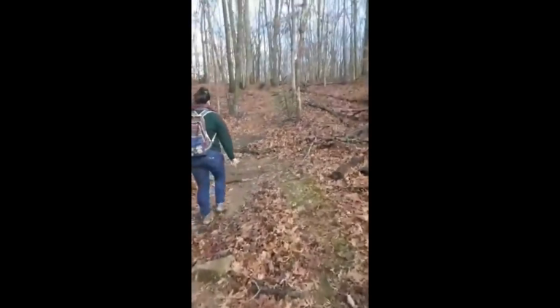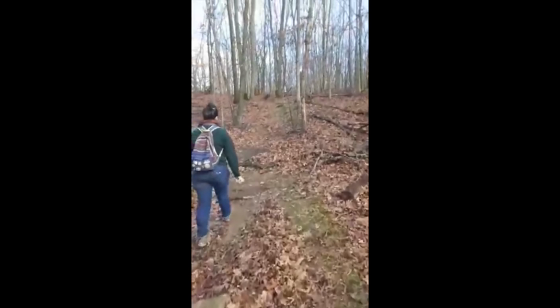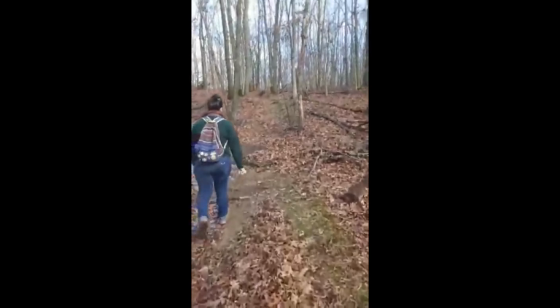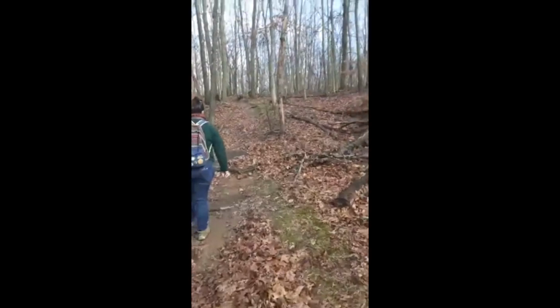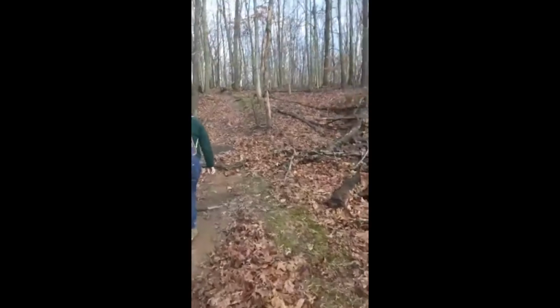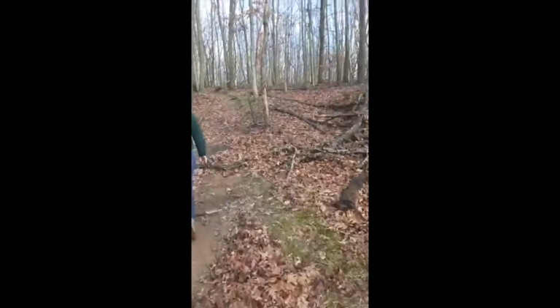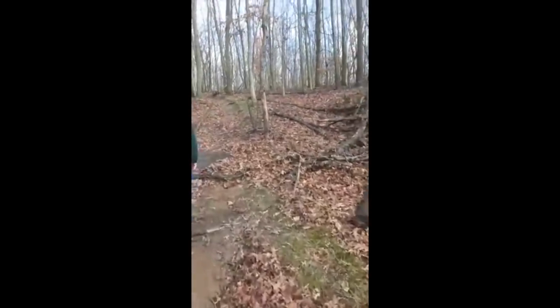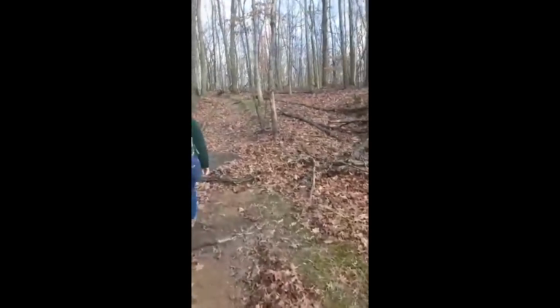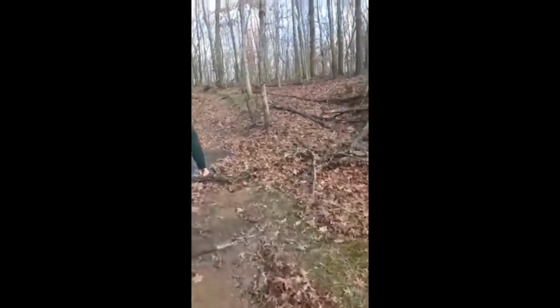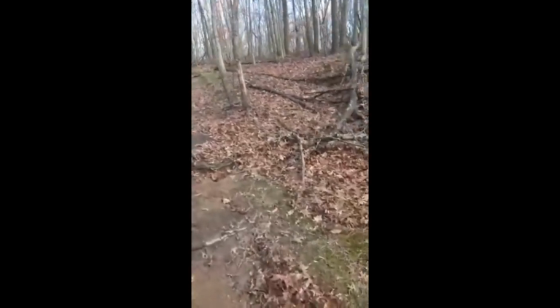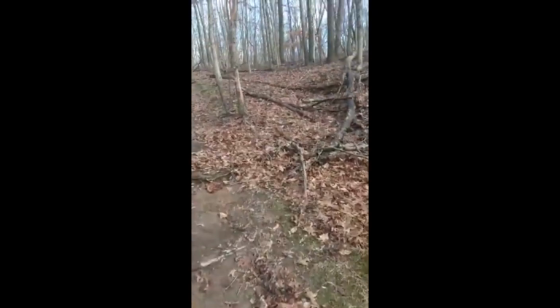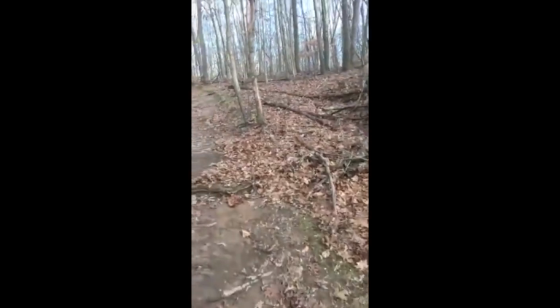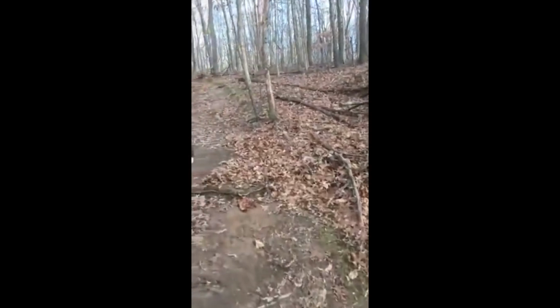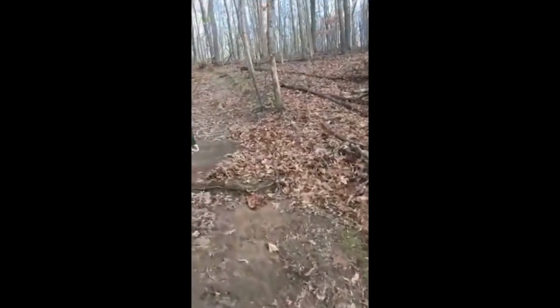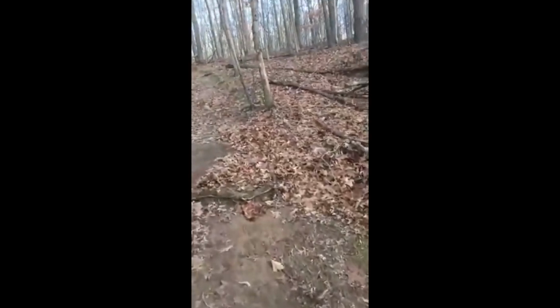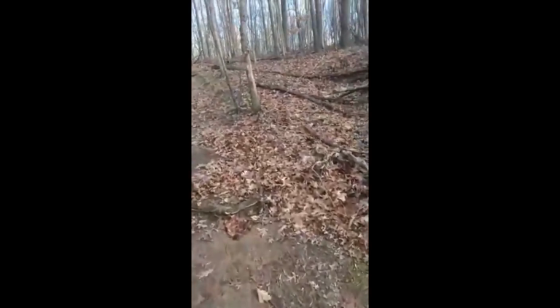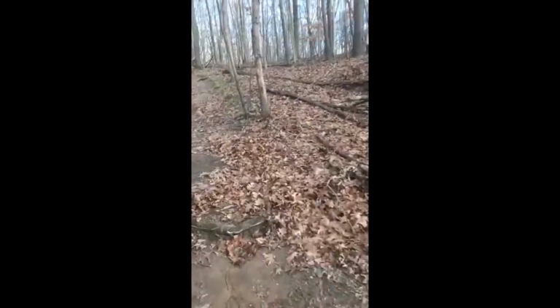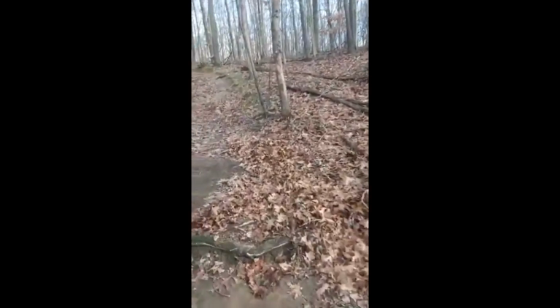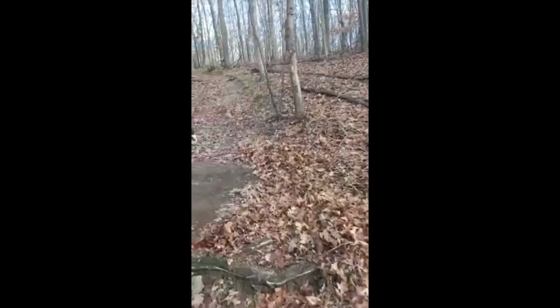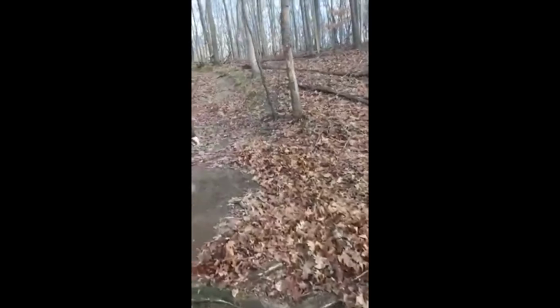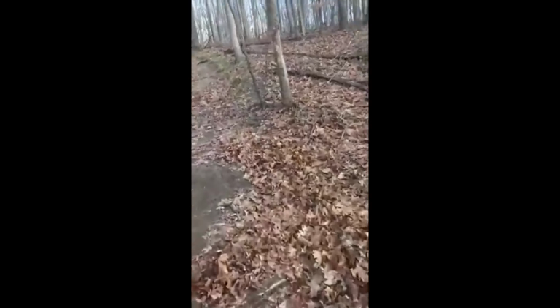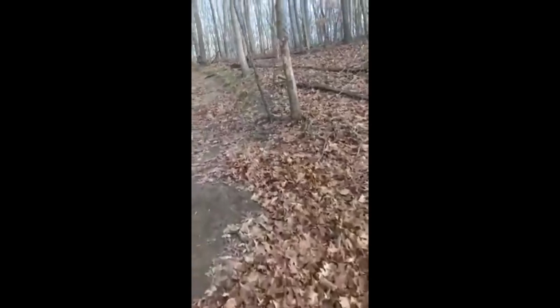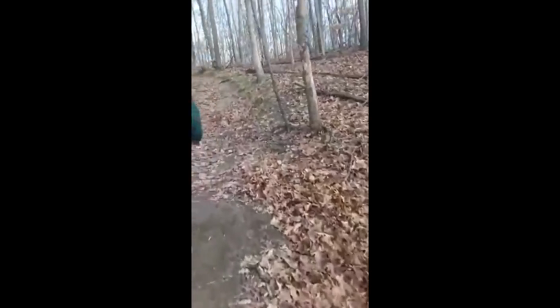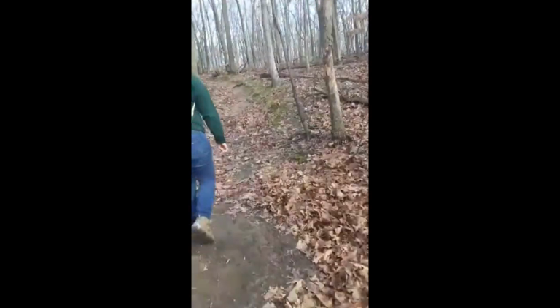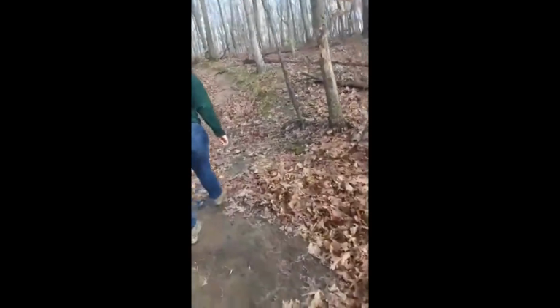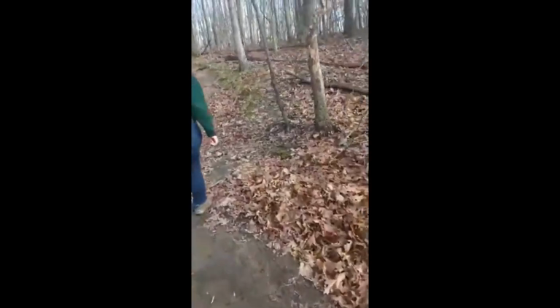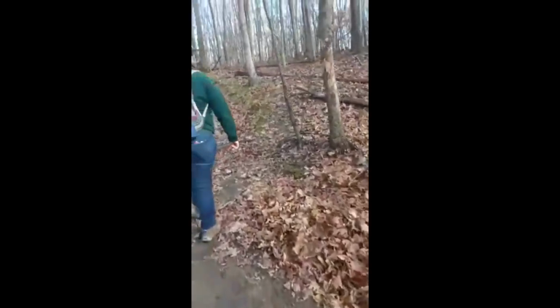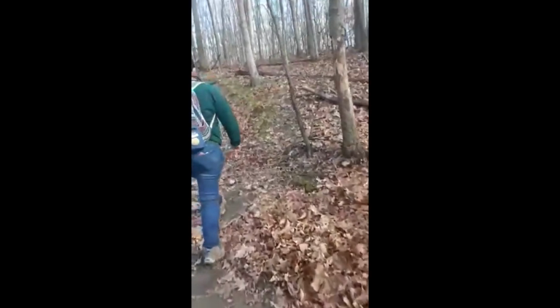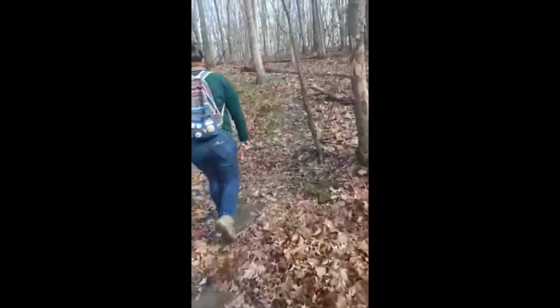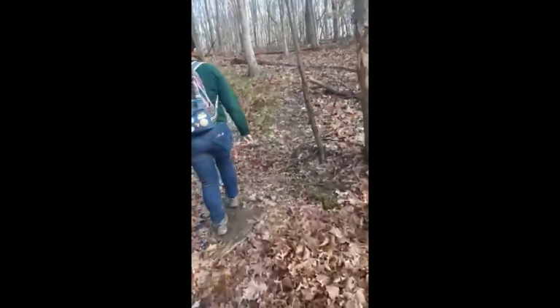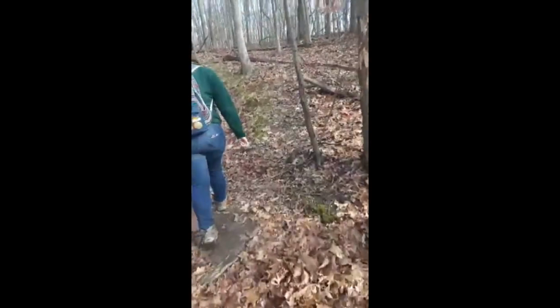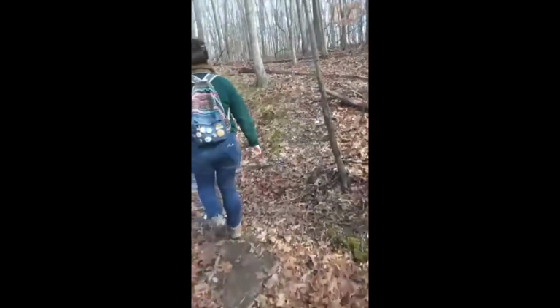So we're going to tackle this steep hill right here, so just like if you were joining us on a real hike, this section might have a little less talking.